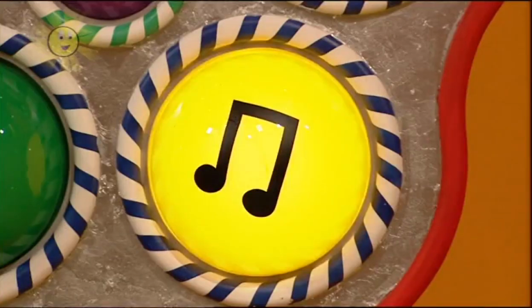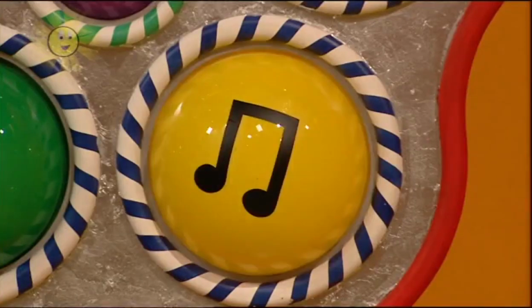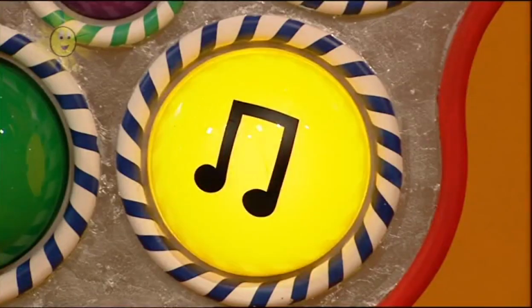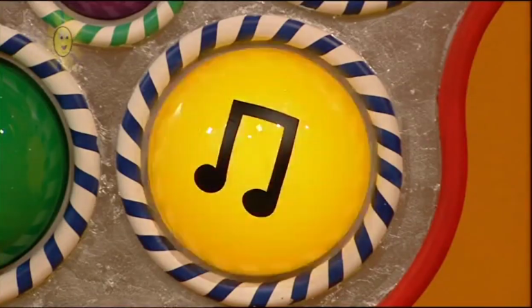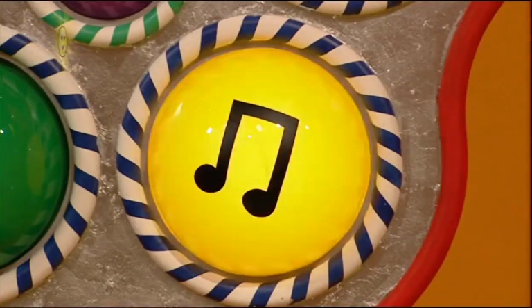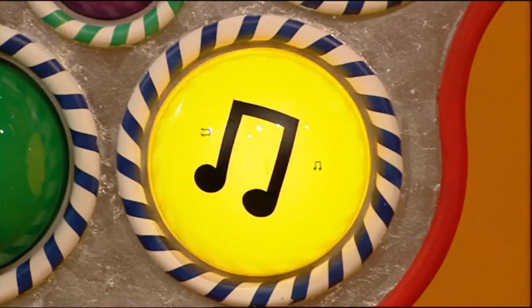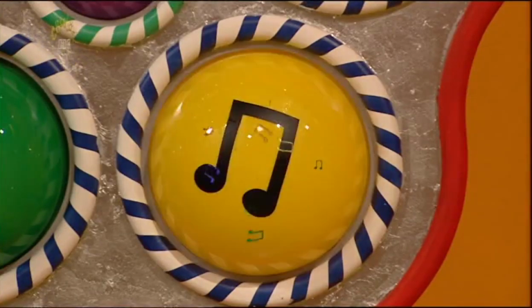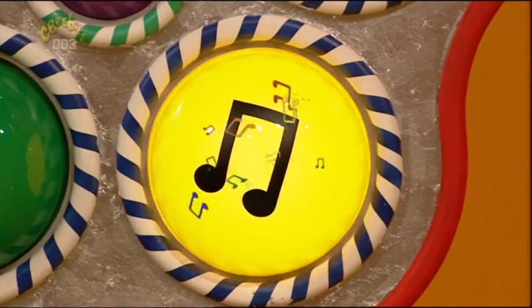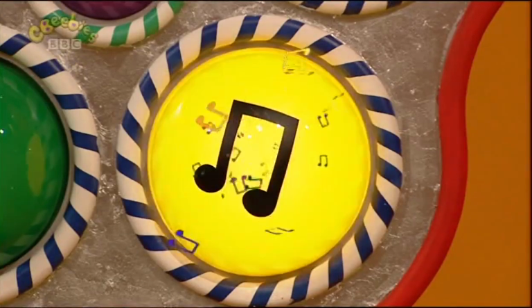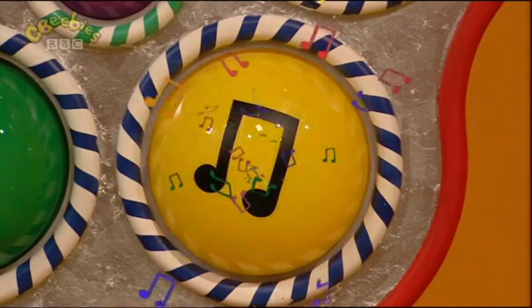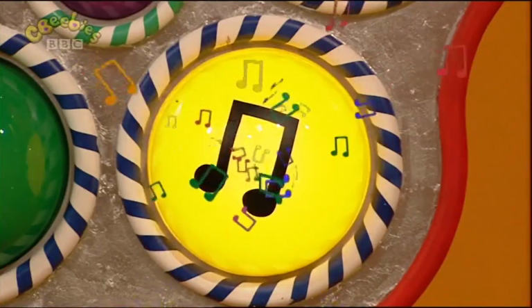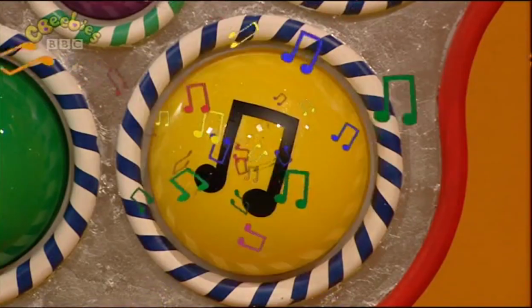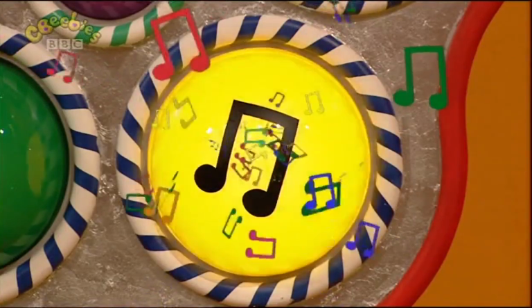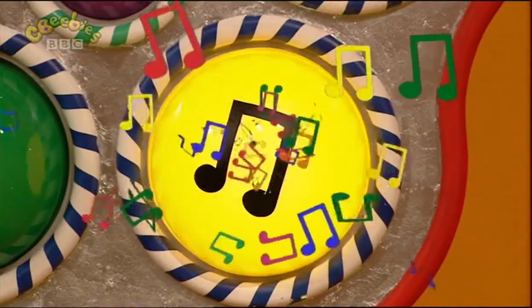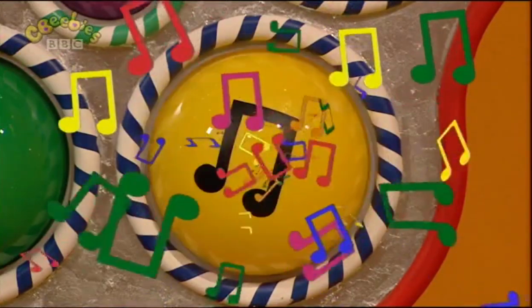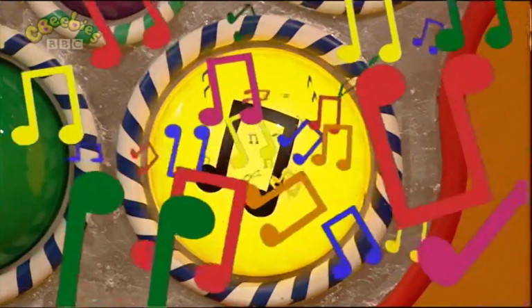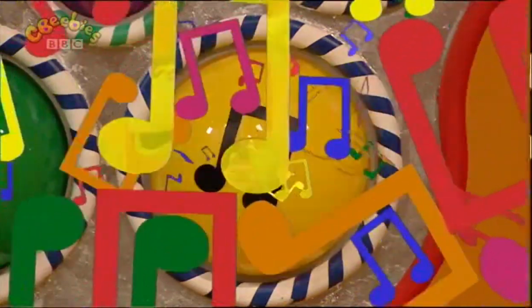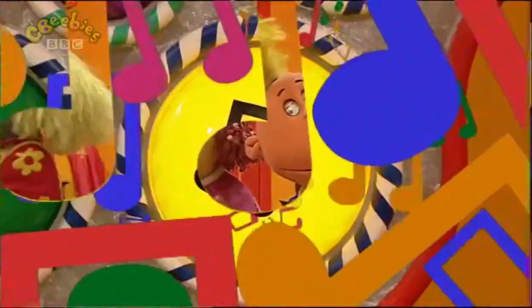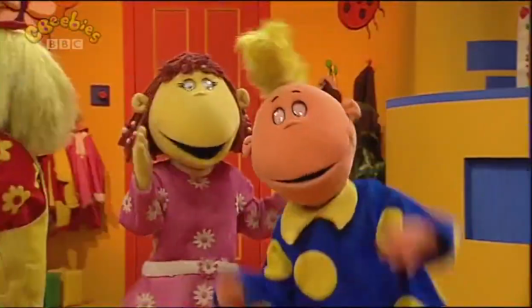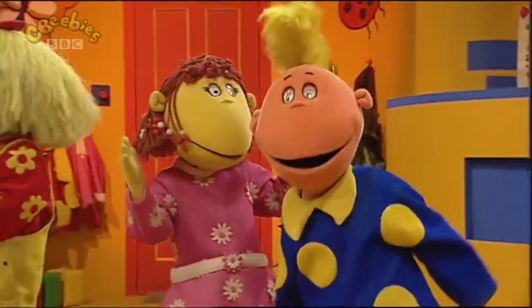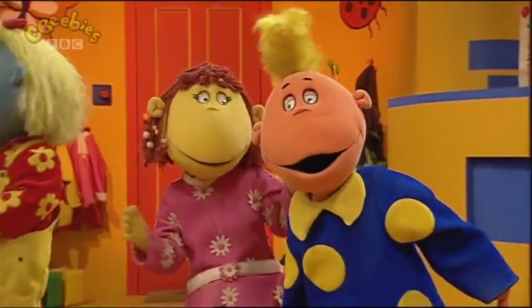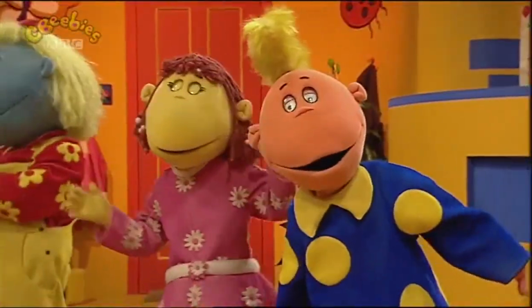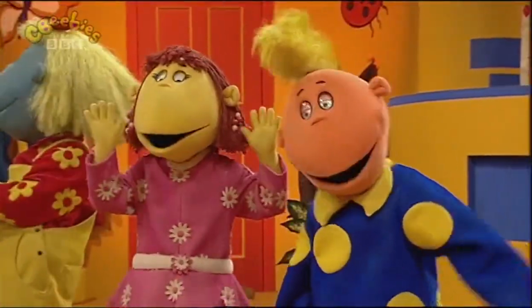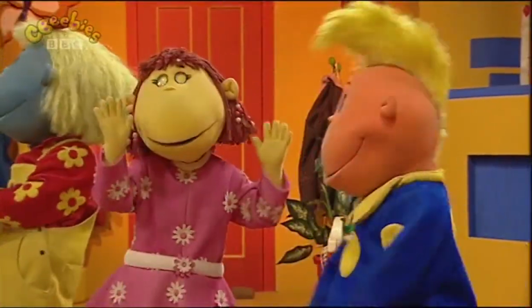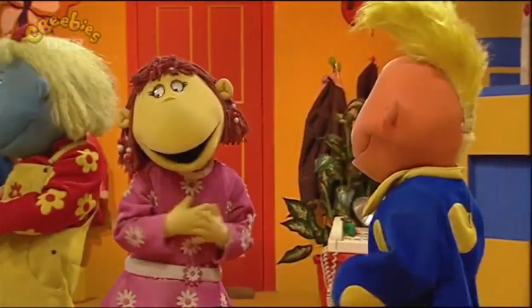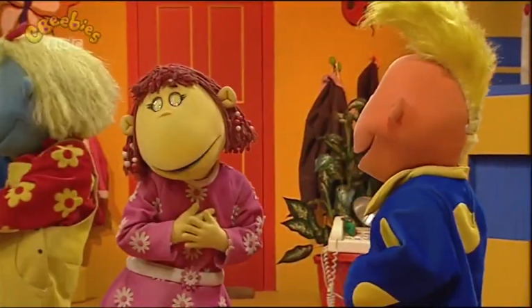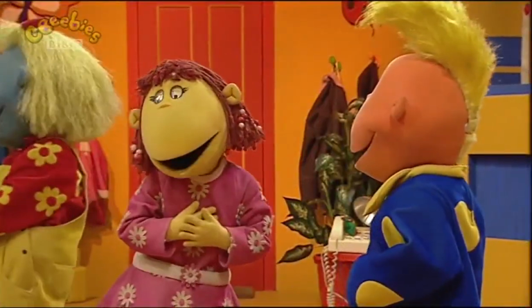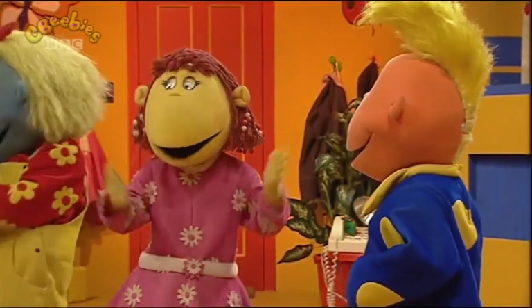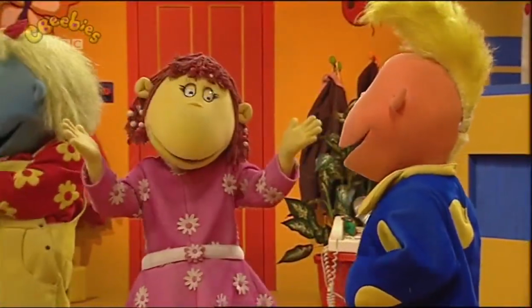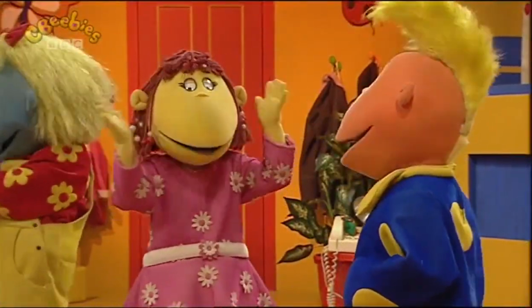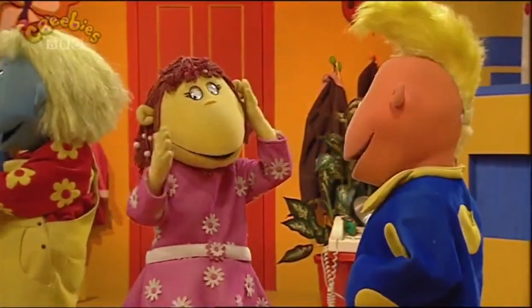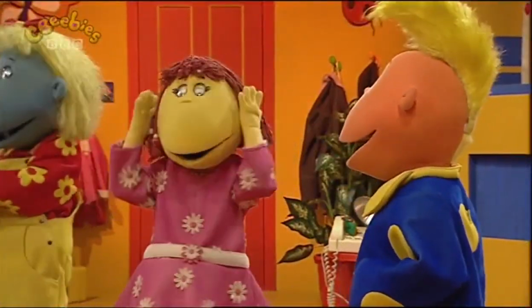Song time! Oh yeah! We're going round the Mowbray bush! I like going round and round, it makes me all dizzy!